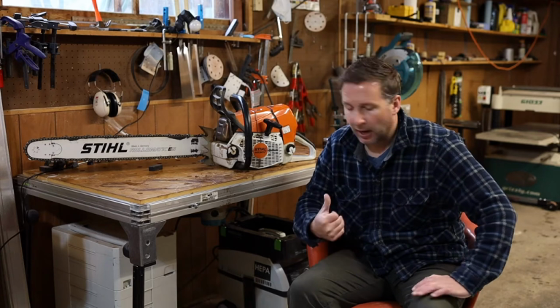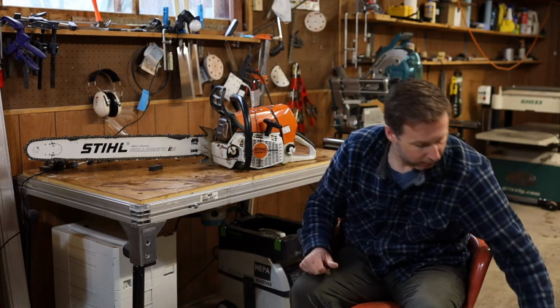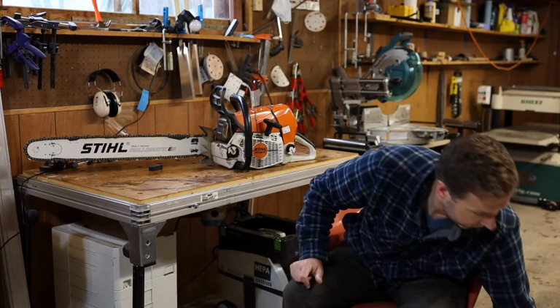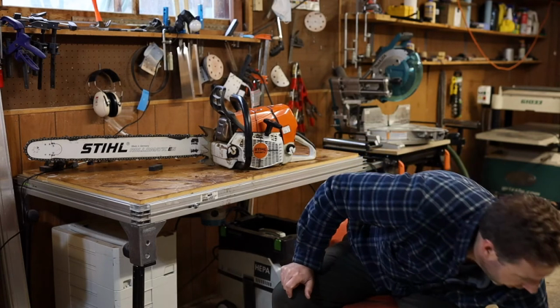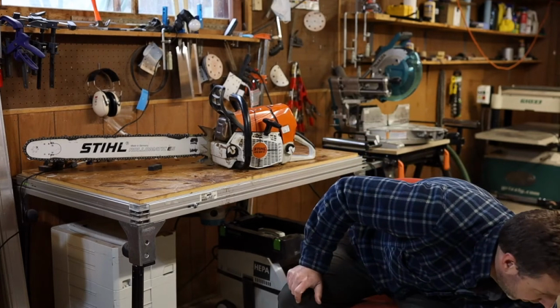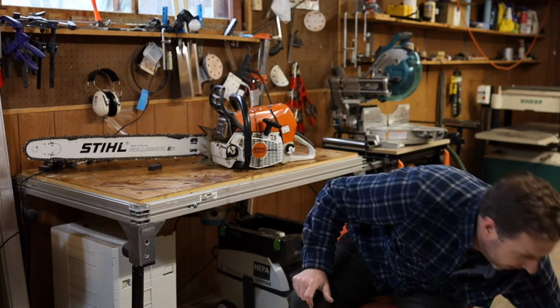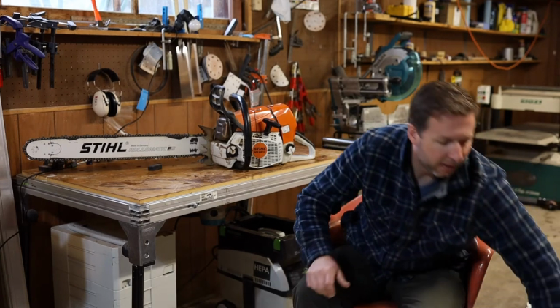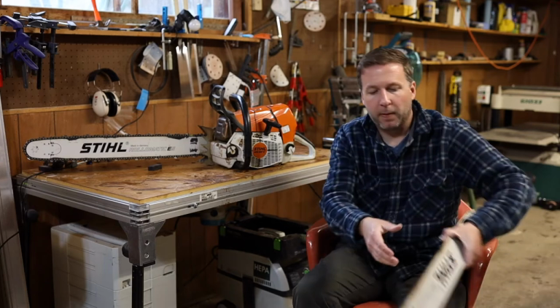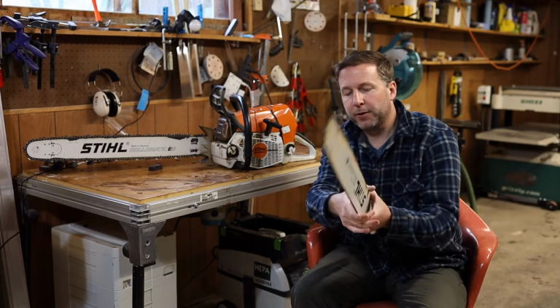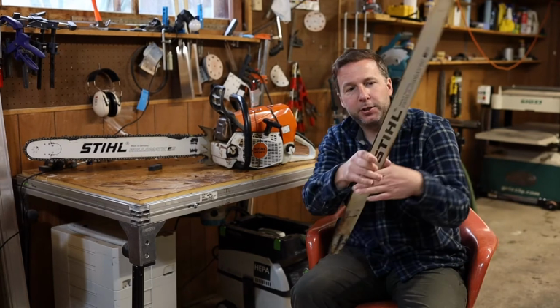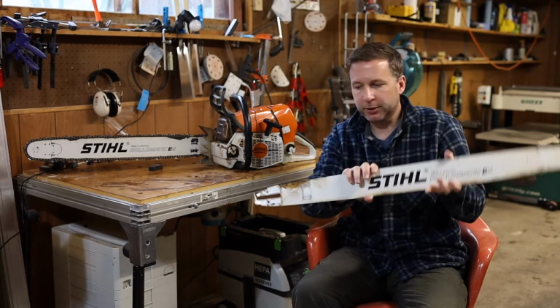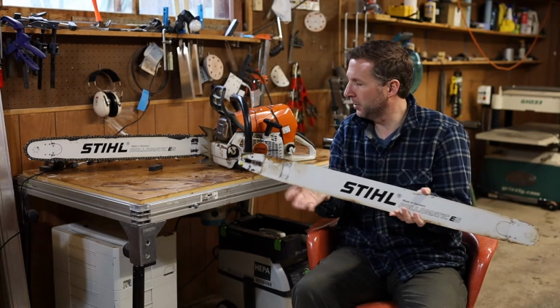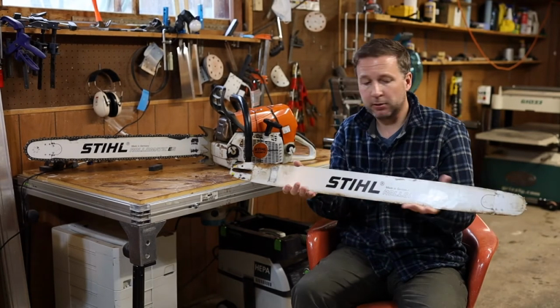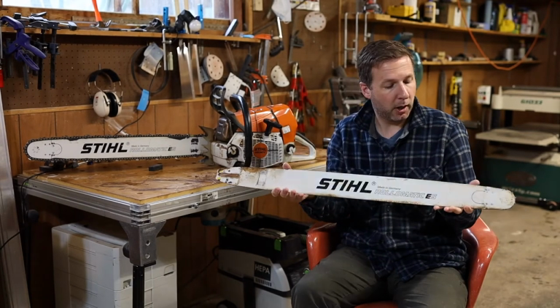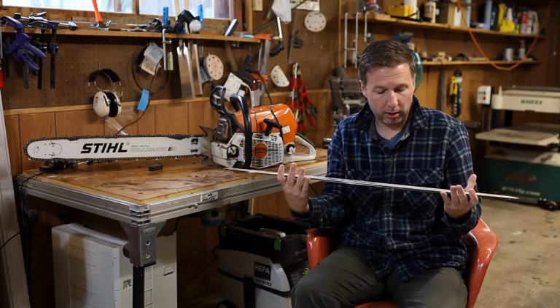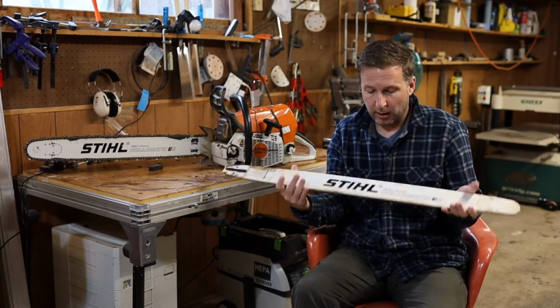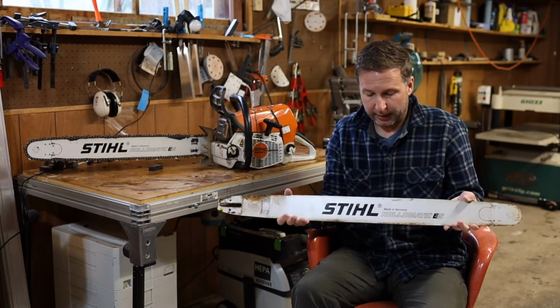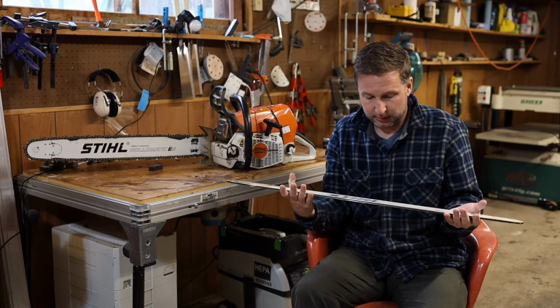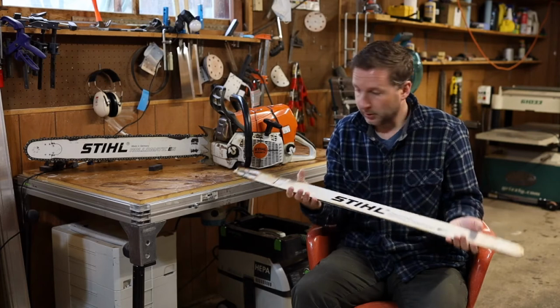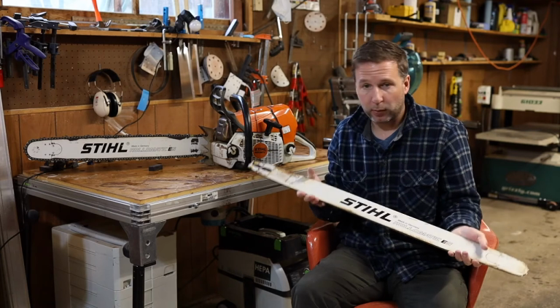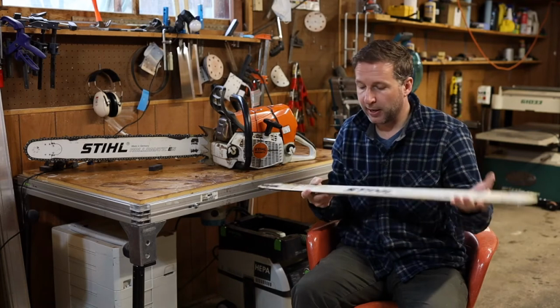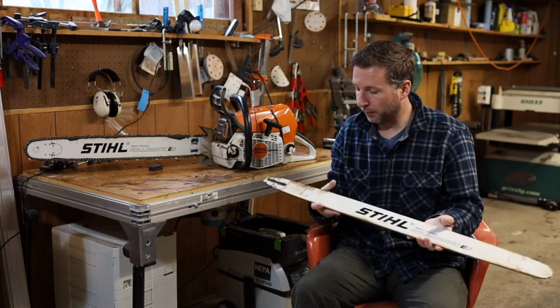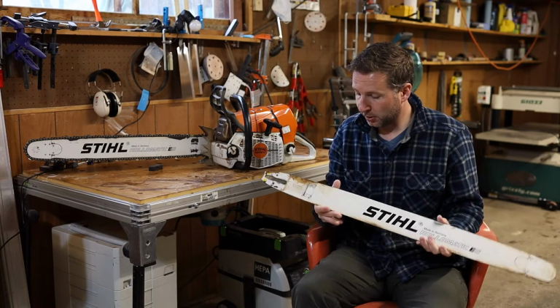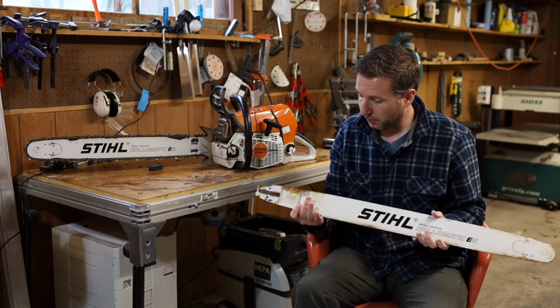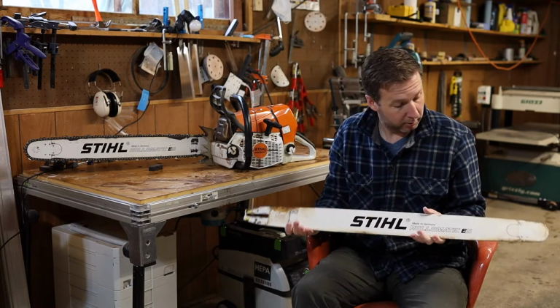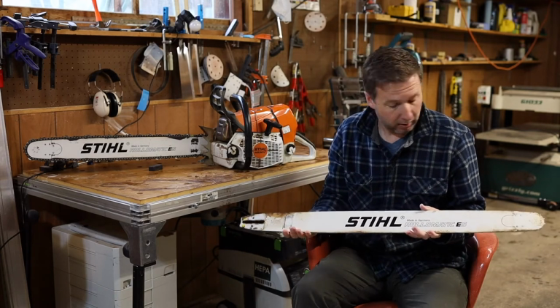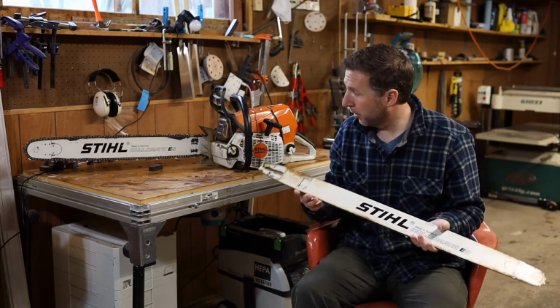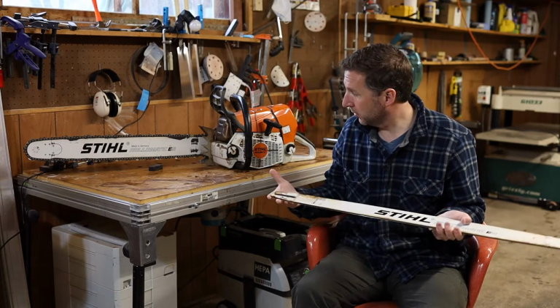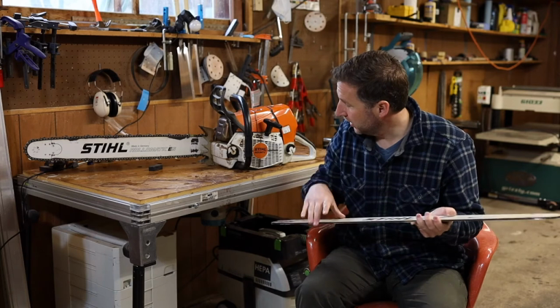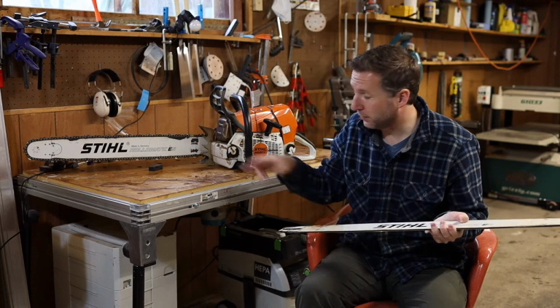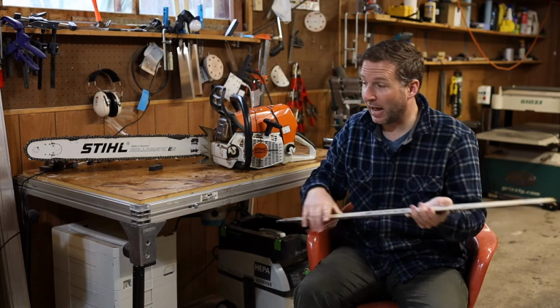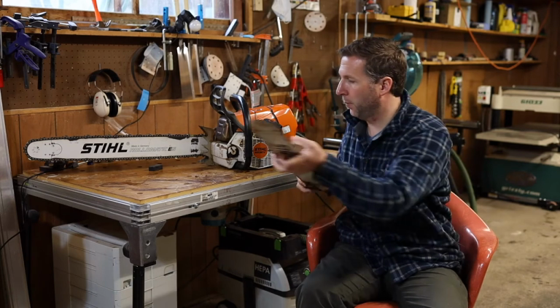I also have a 32 inch Stihl bar, and that works great. I've used it on a mill a fair amount, as you can see, and I've even used that one on a mill.